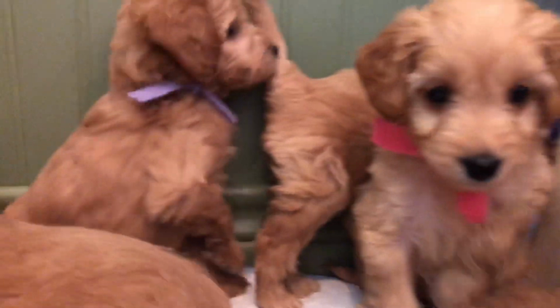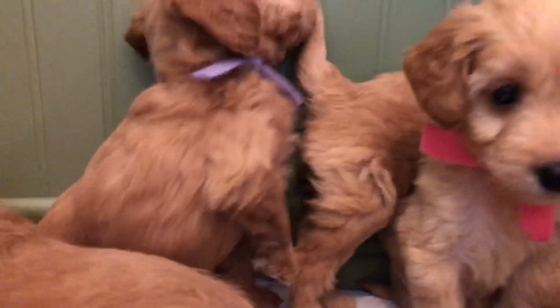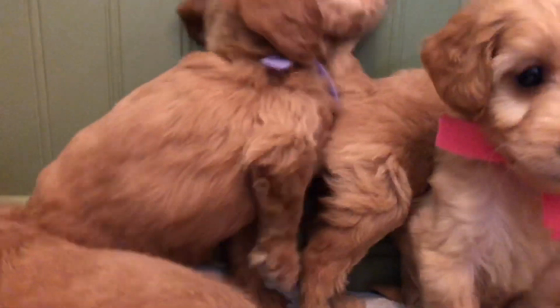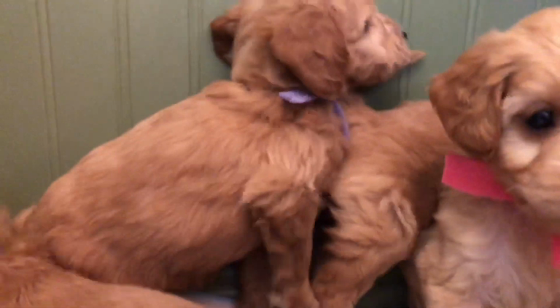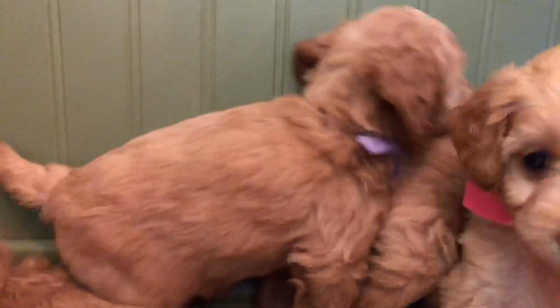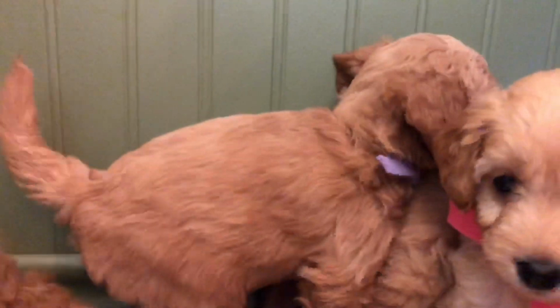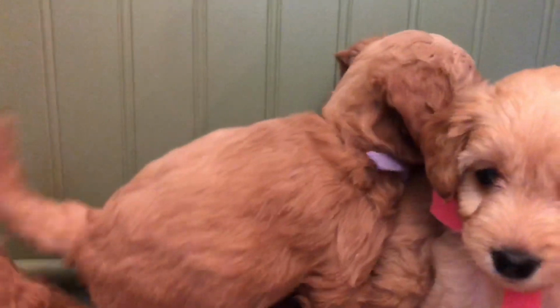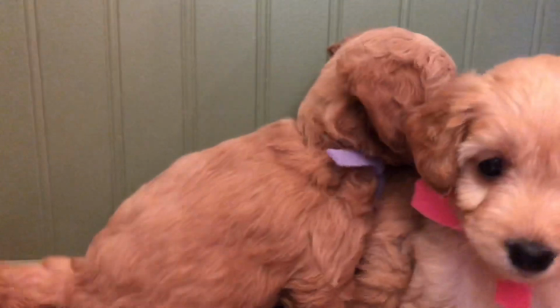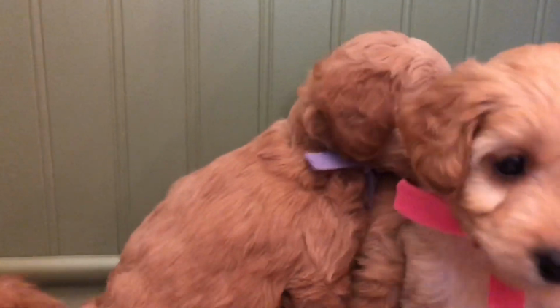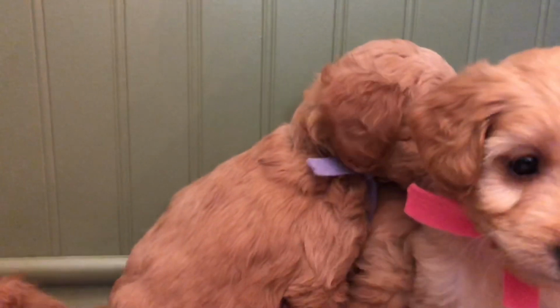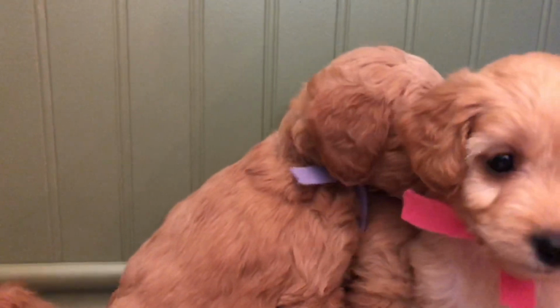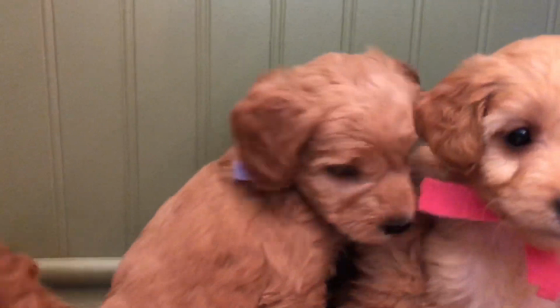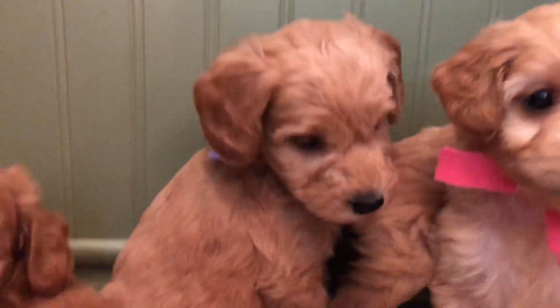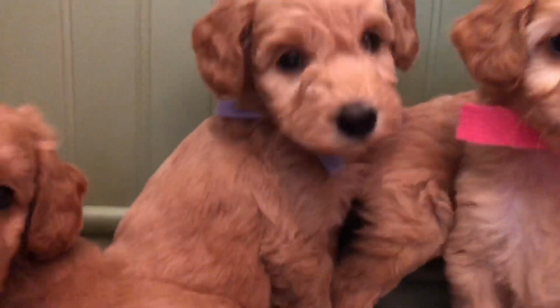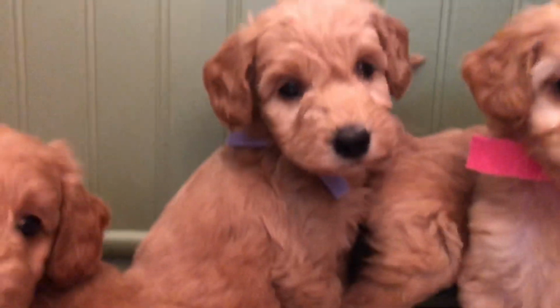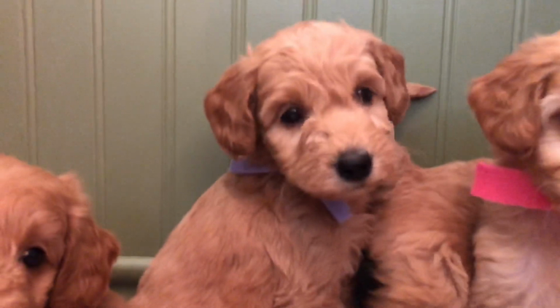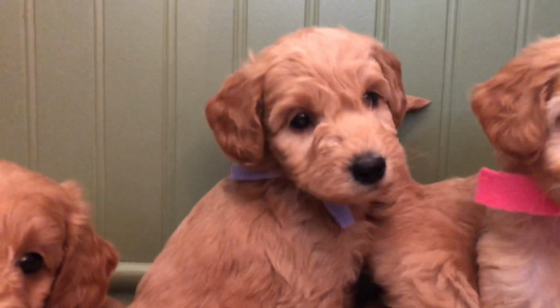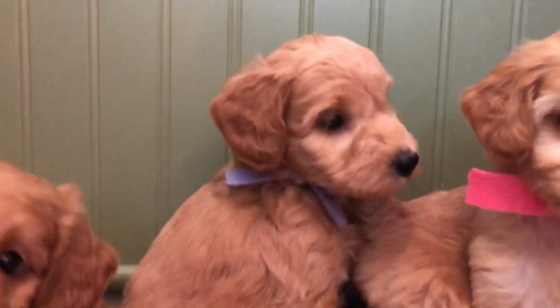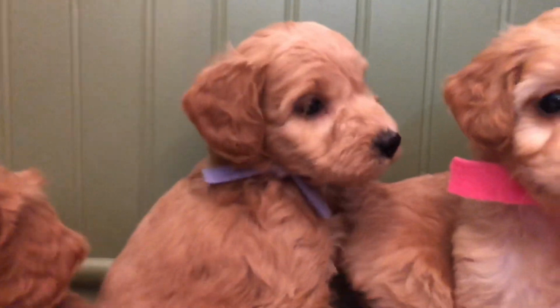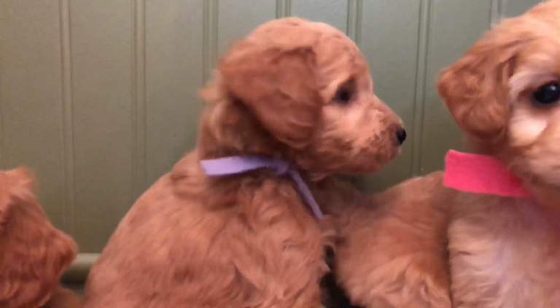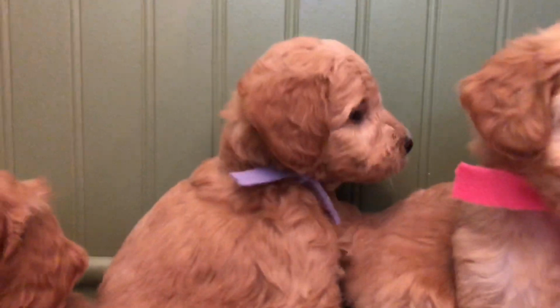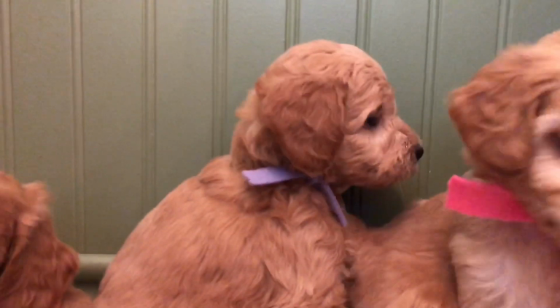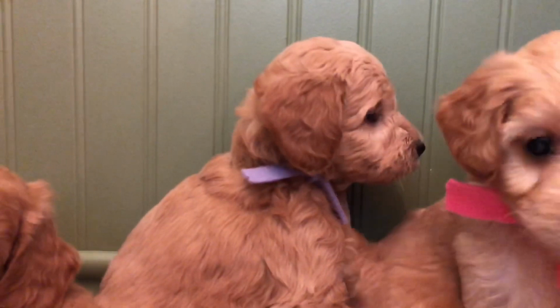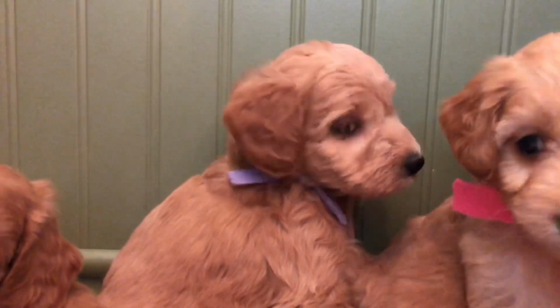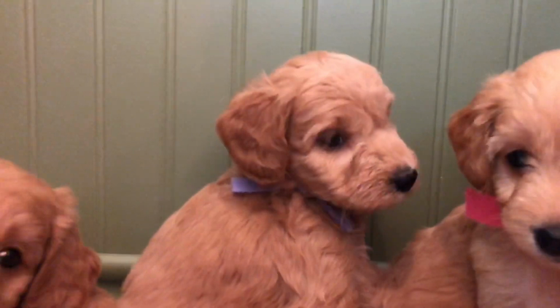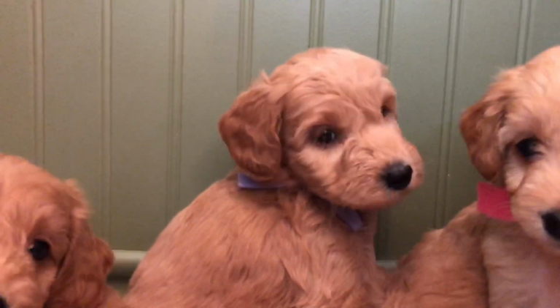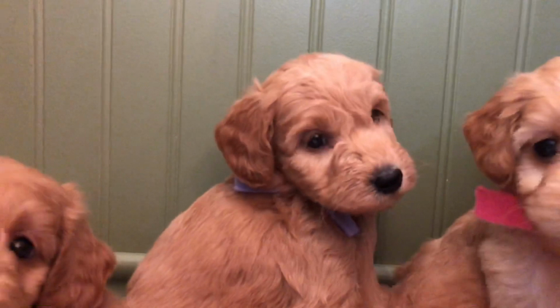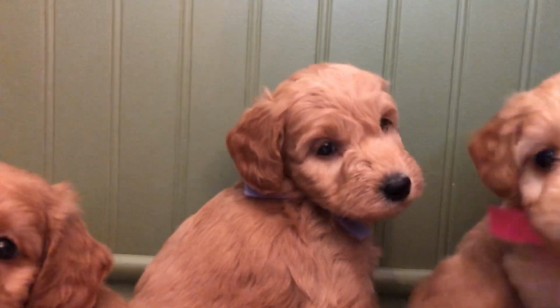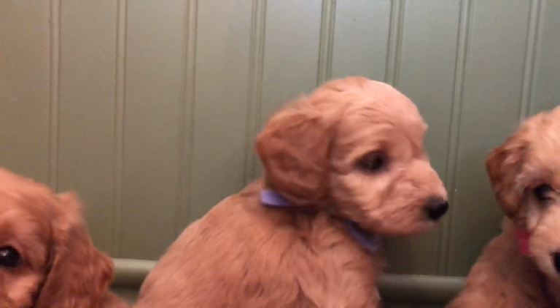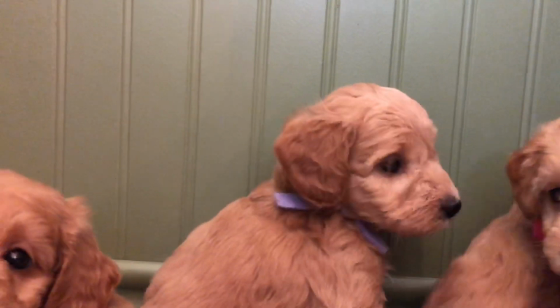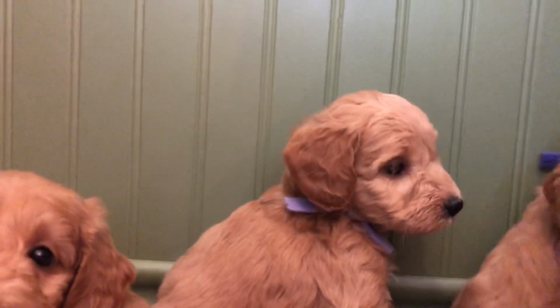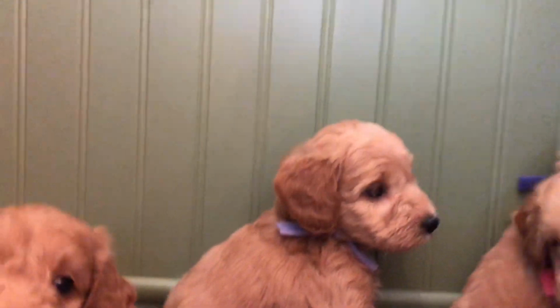And then we have lavender. She's more of a peanut butter, a light peanut butter color.